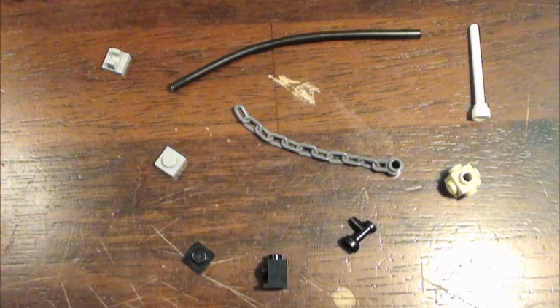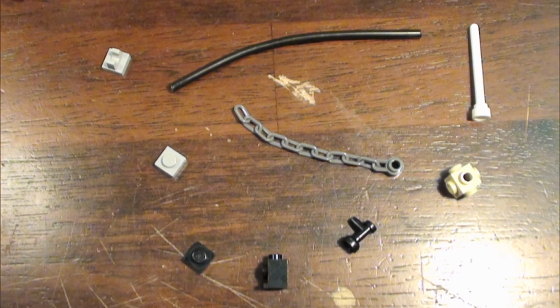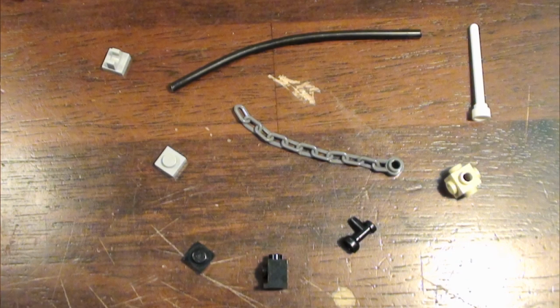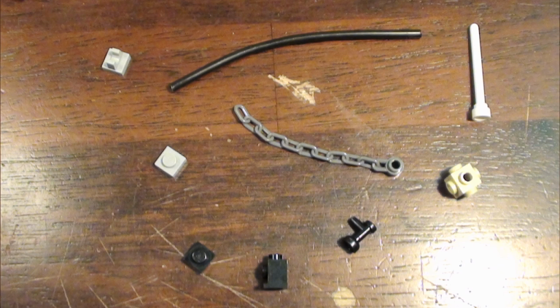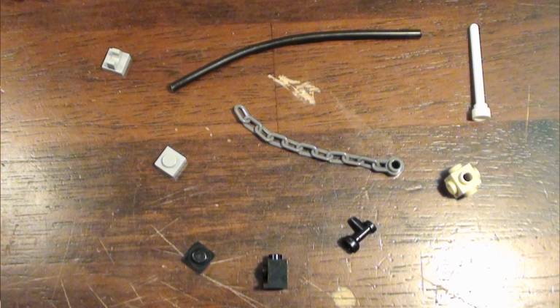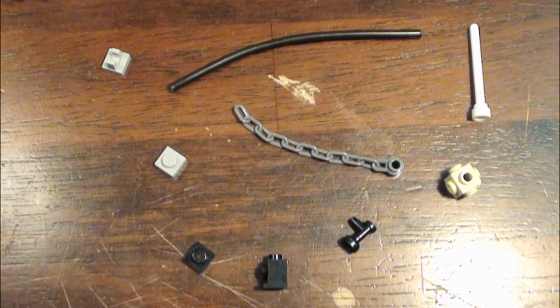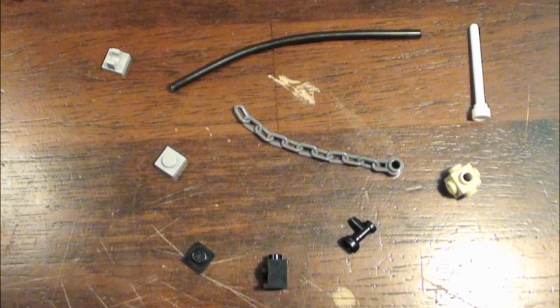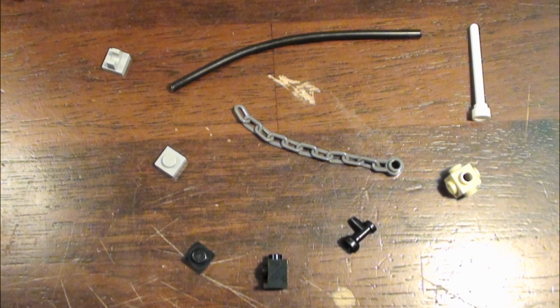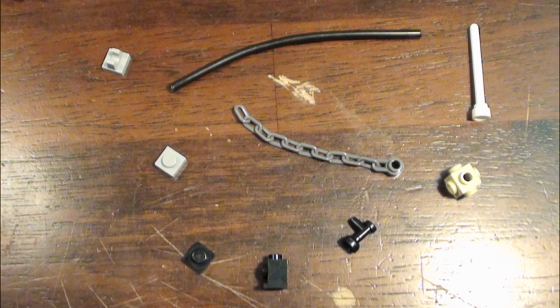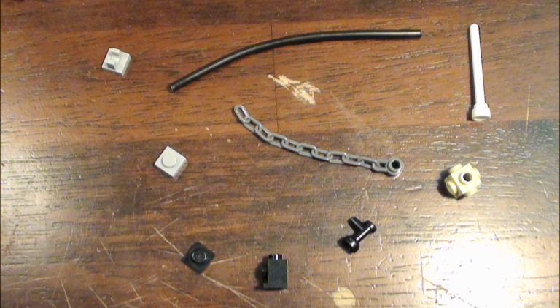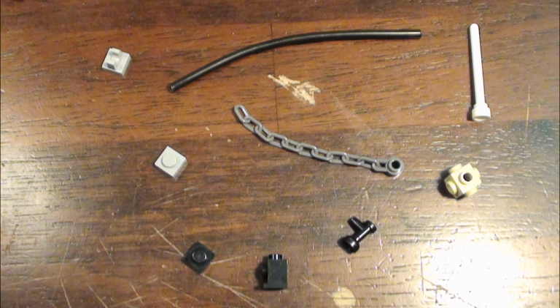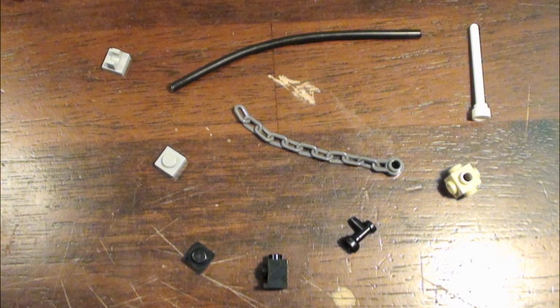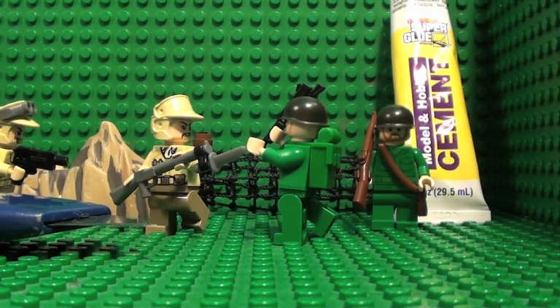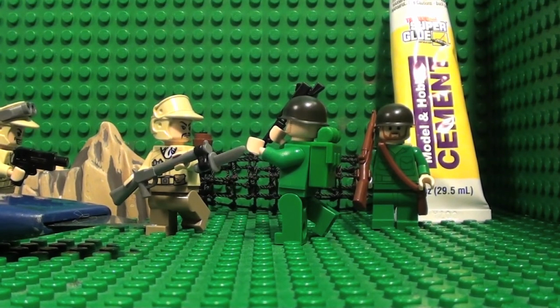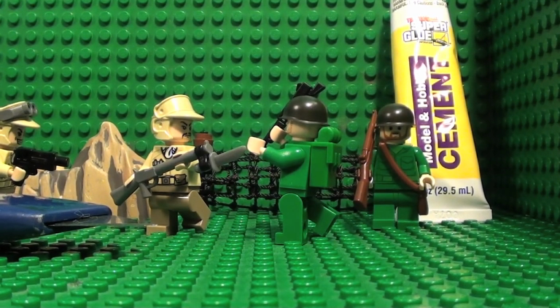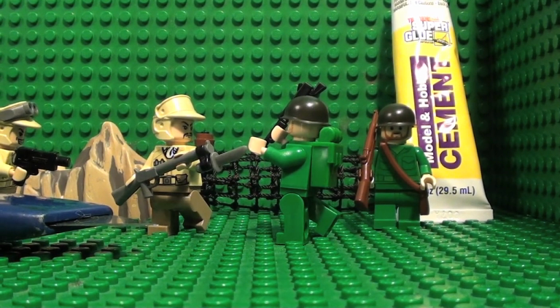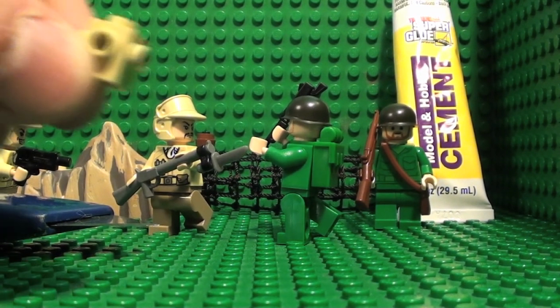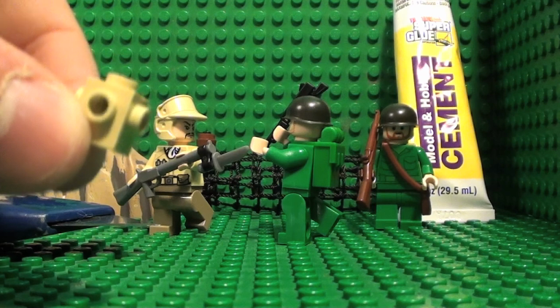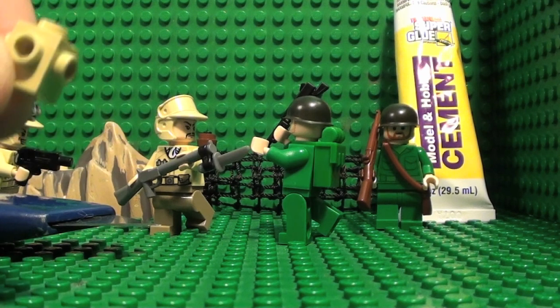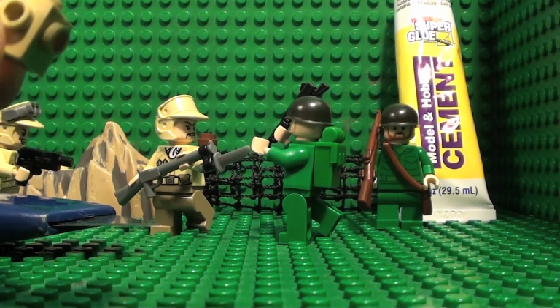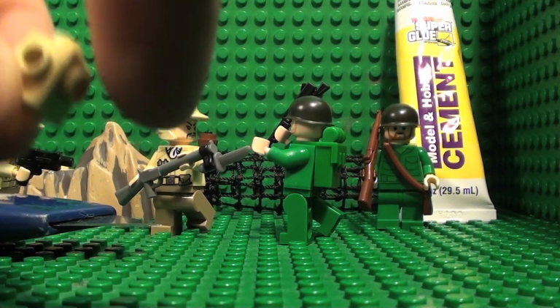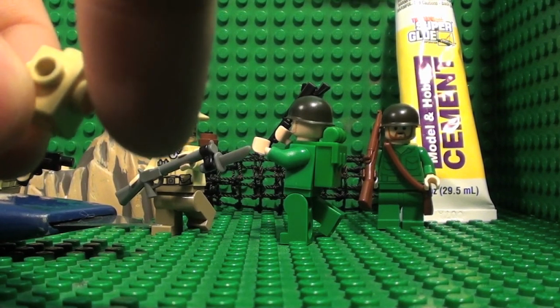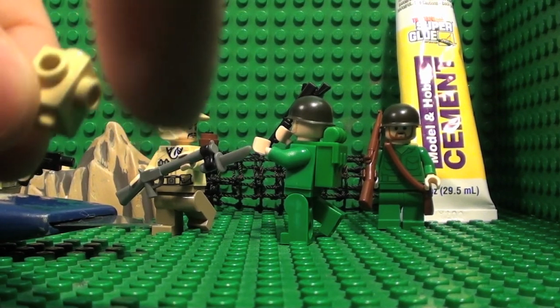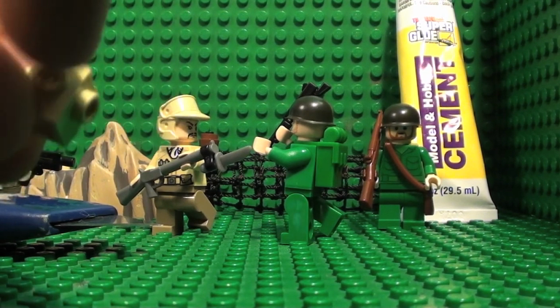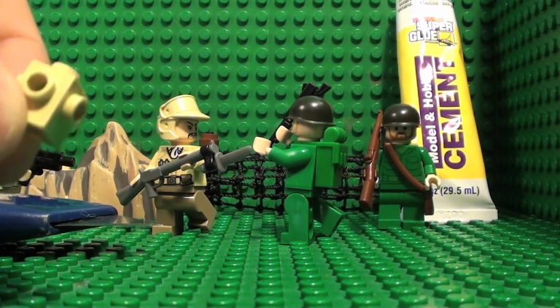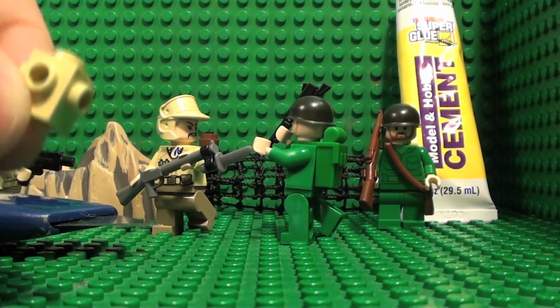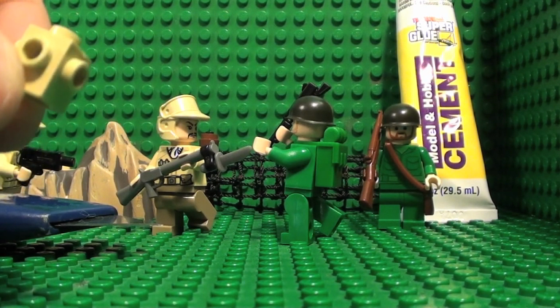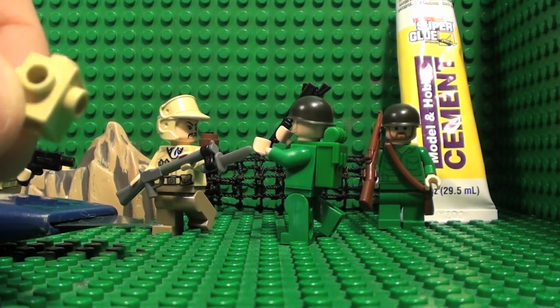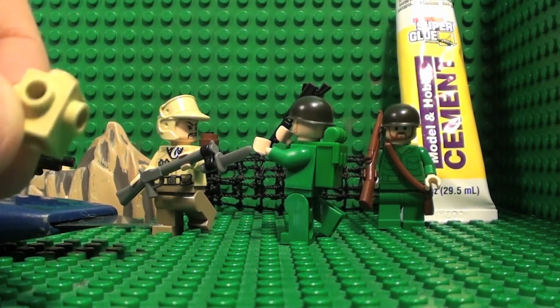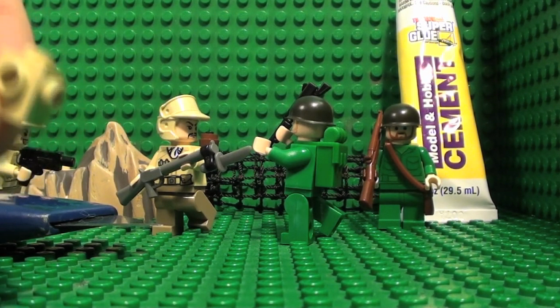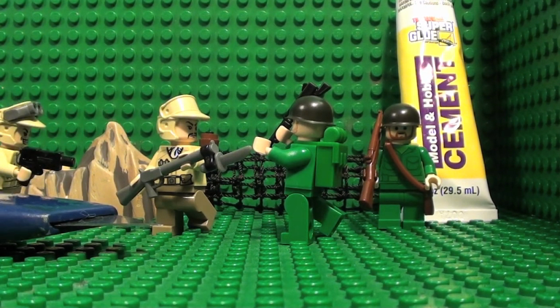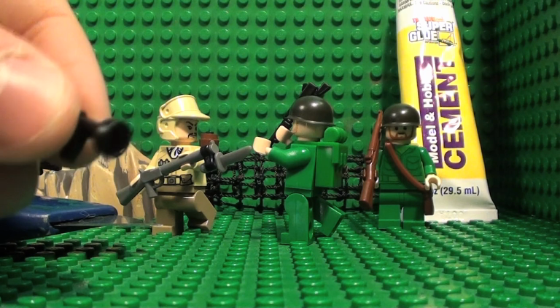So these are the pieces you'll need. Okay, so you take this piece and cut the studs off this piece.